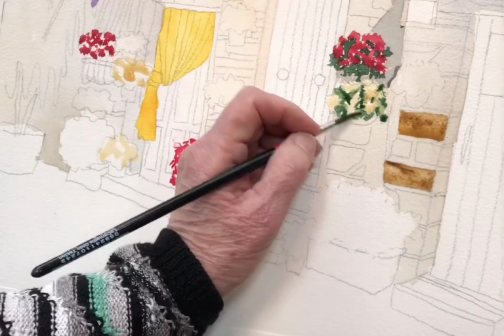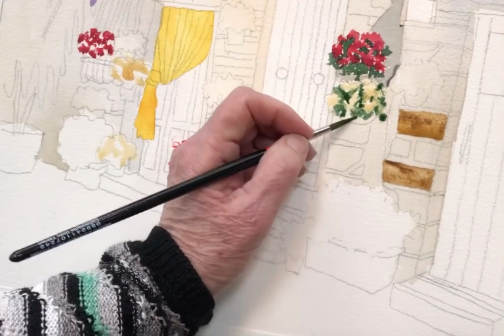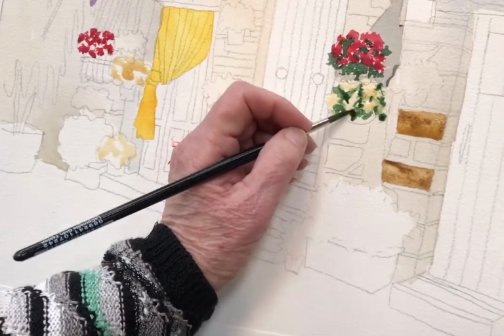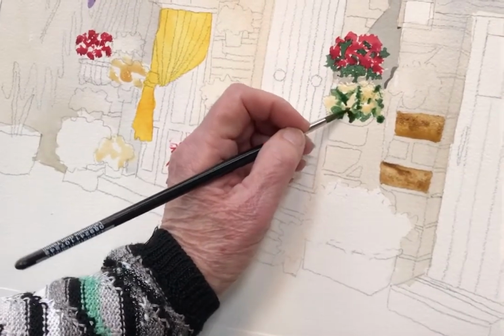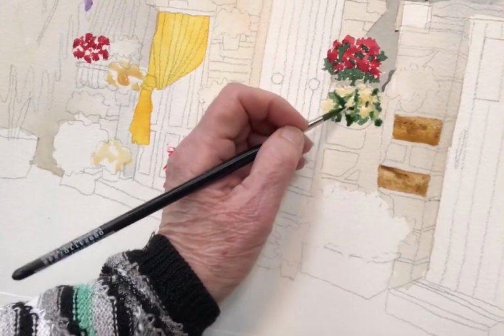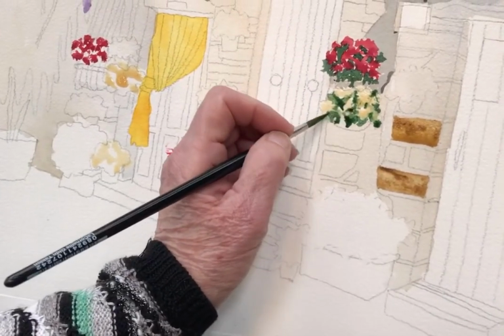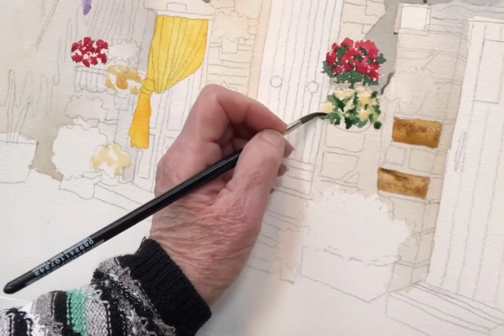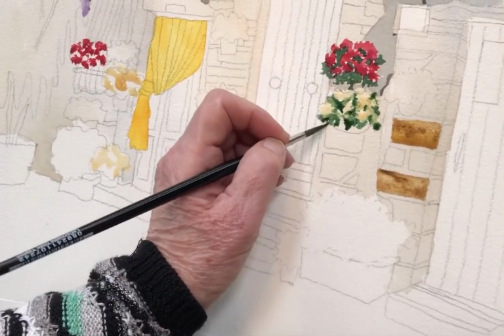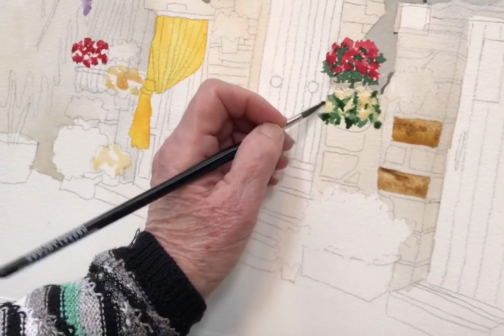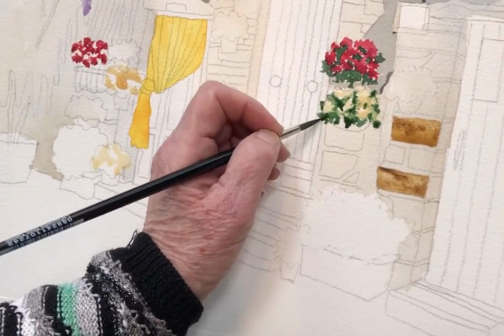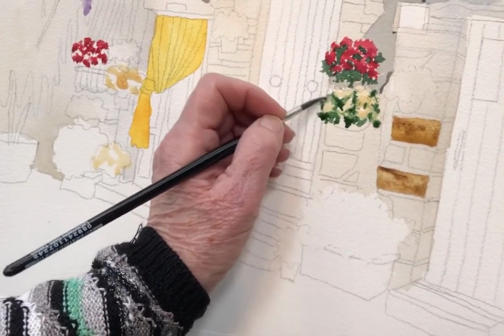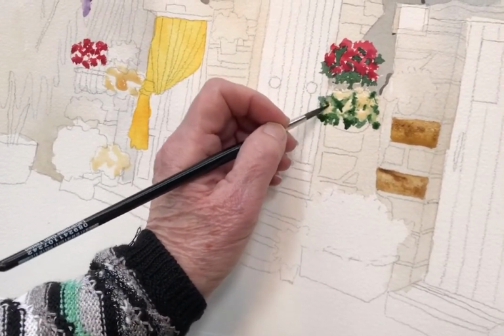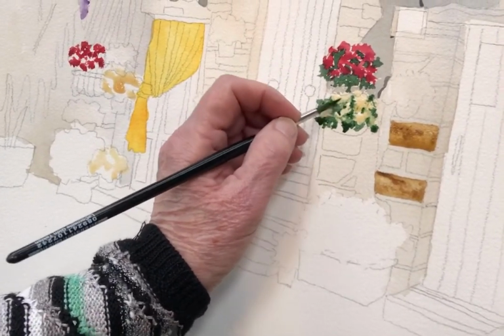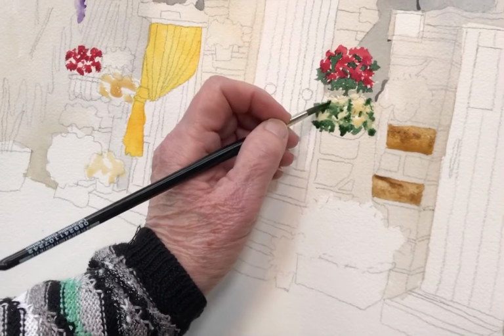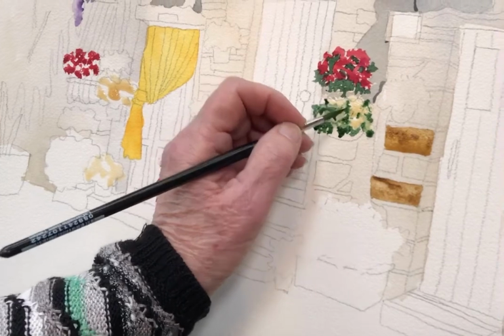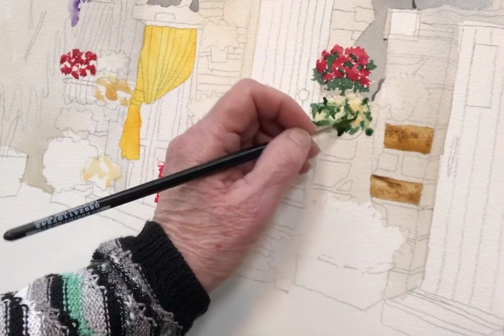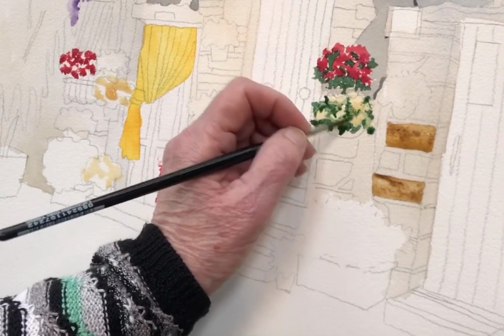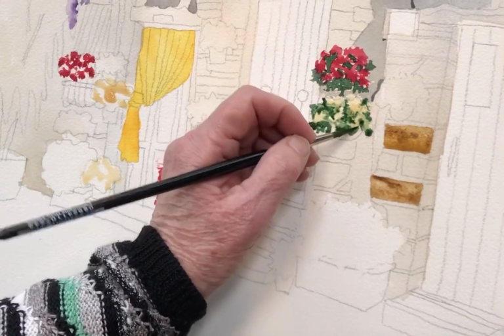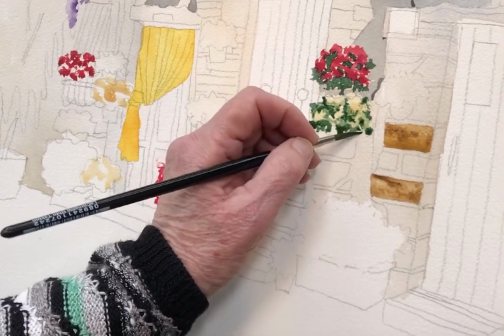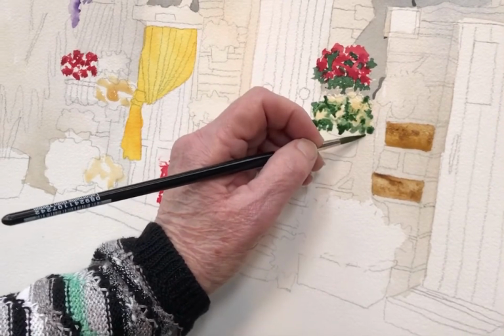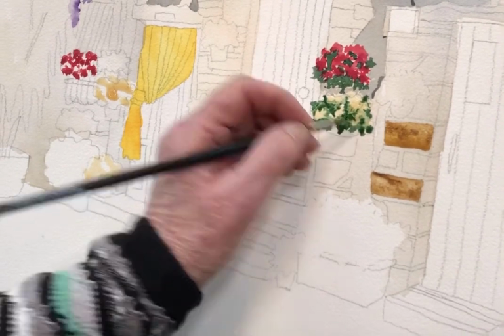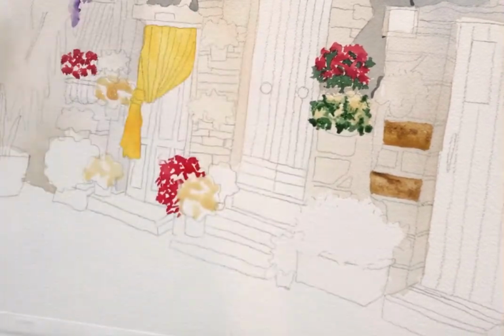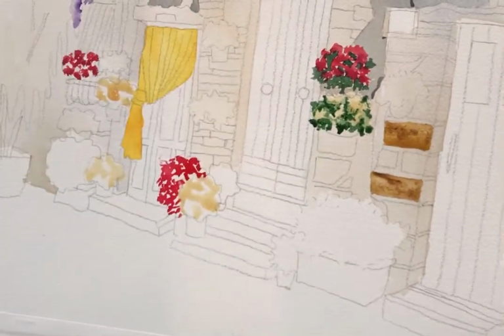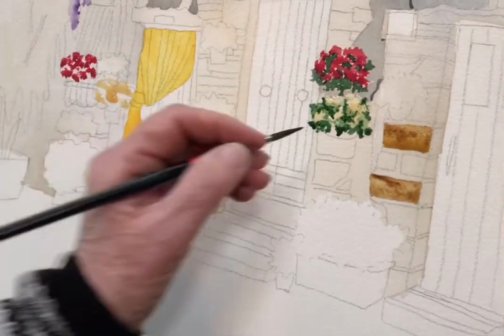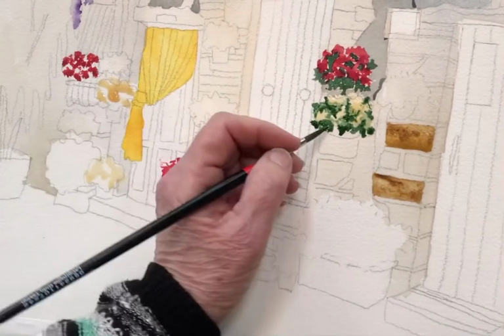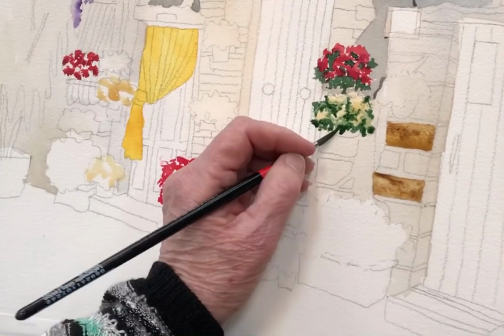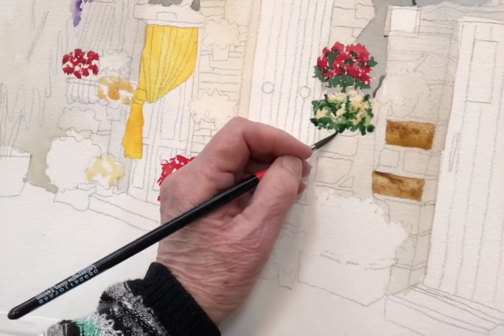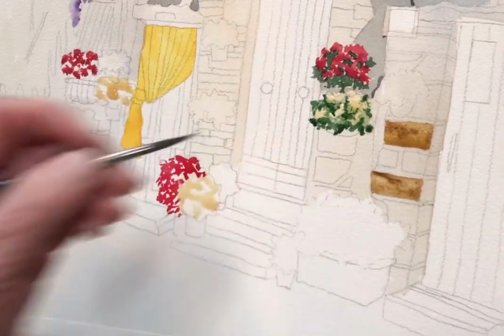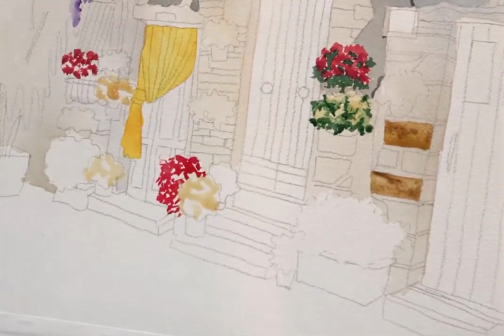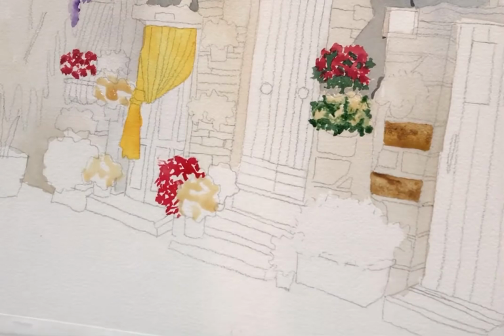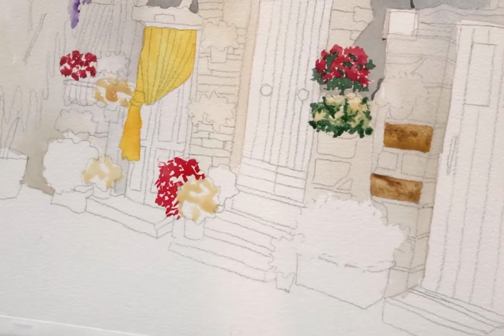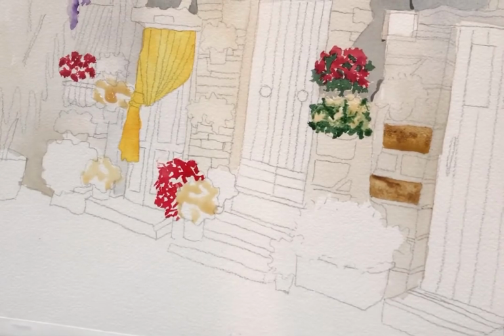Now, remember, for my green I frequently use Phthalo Green plus Burnt Sienna to make it. We call it Sarah's Green — I did not name that myself.